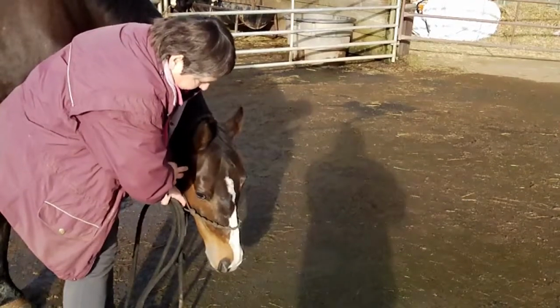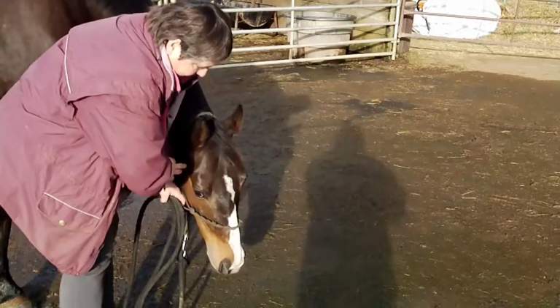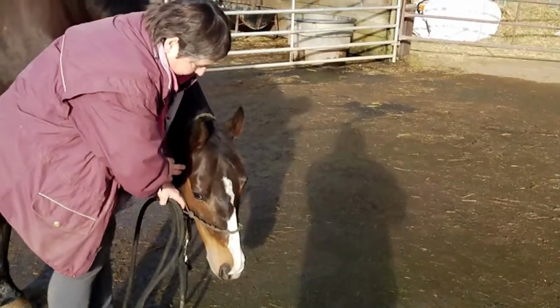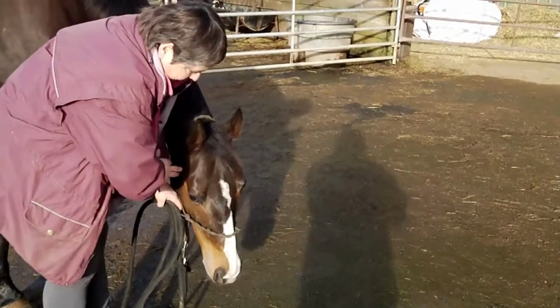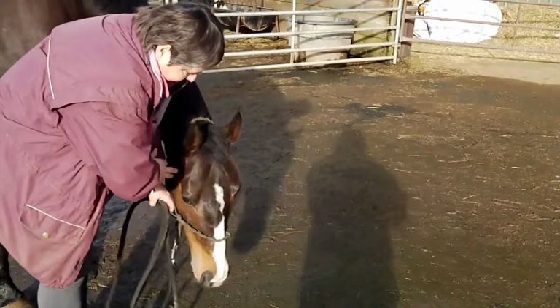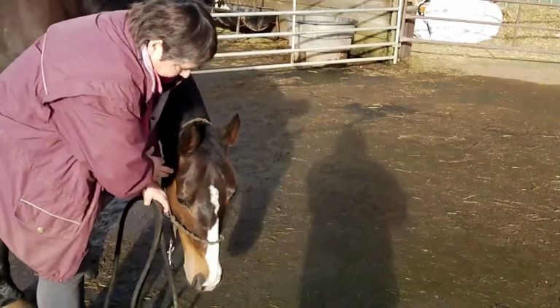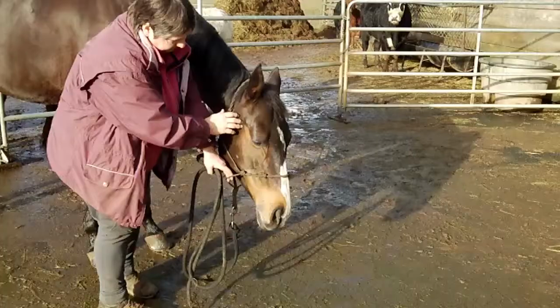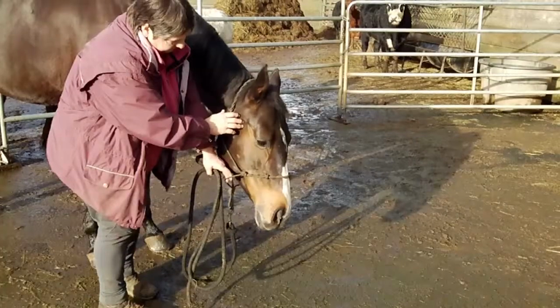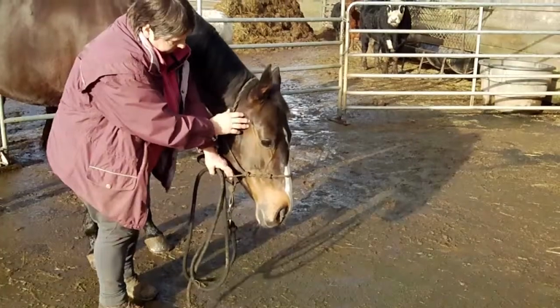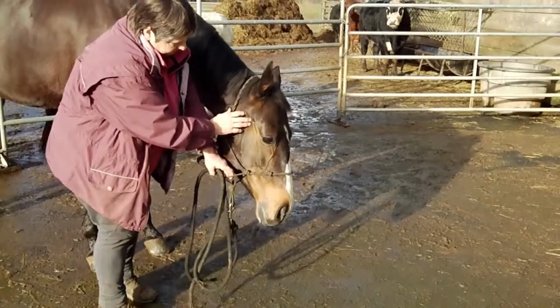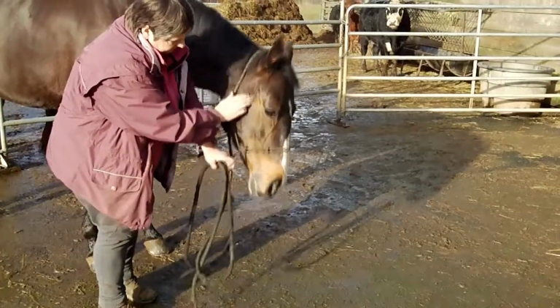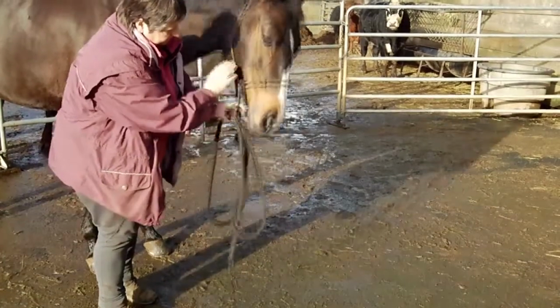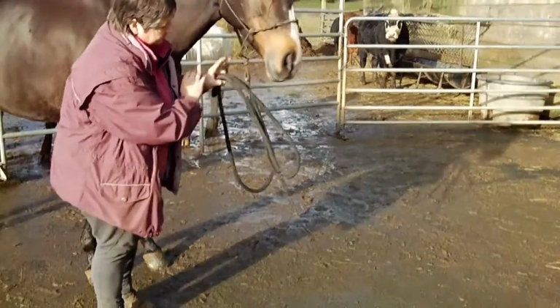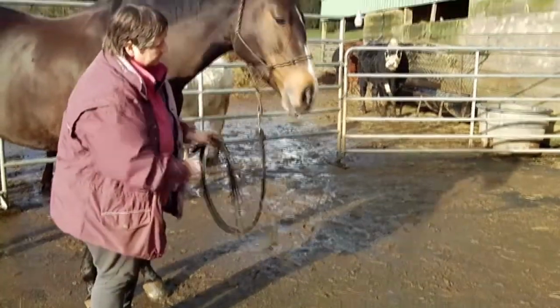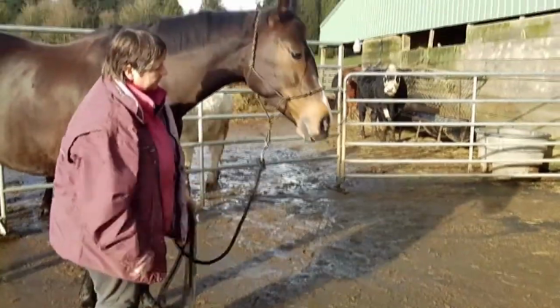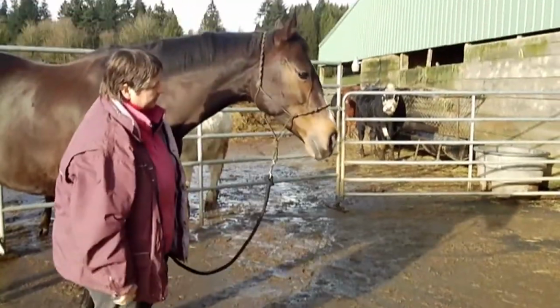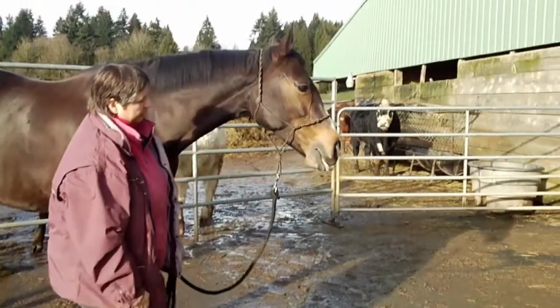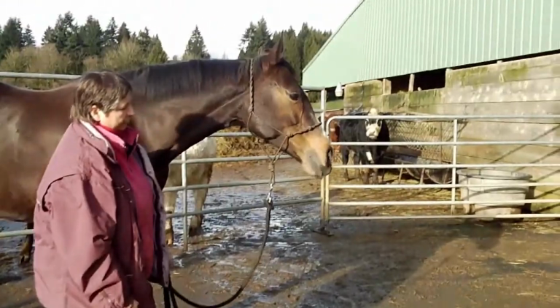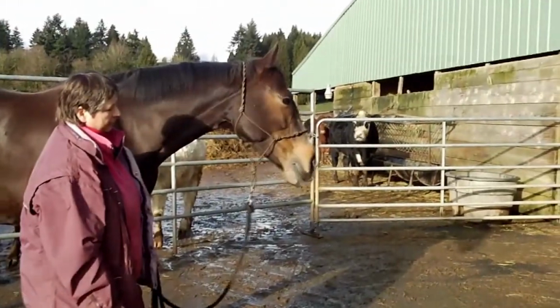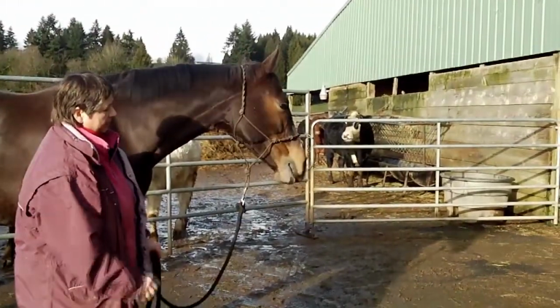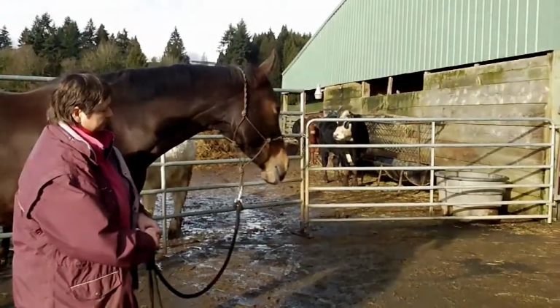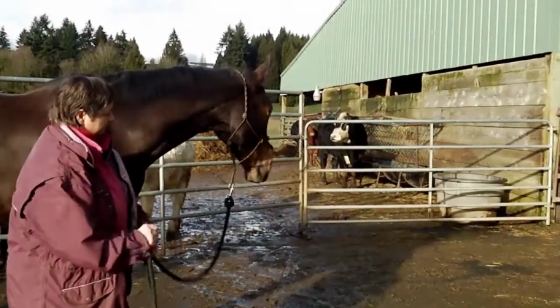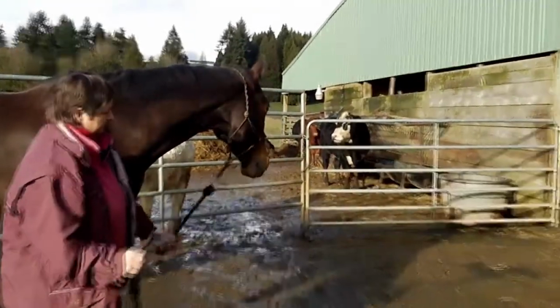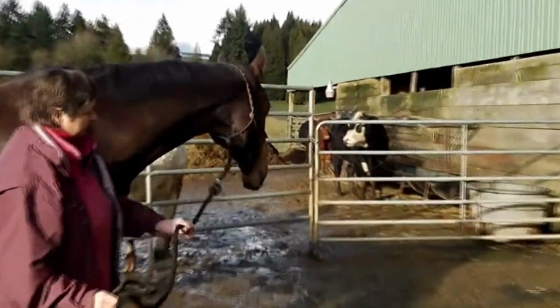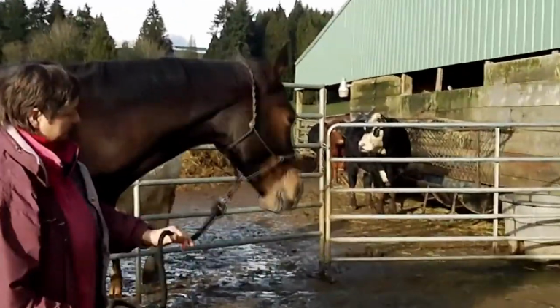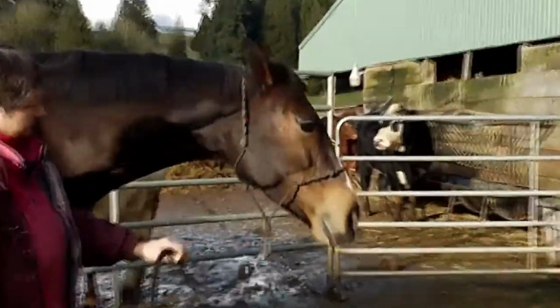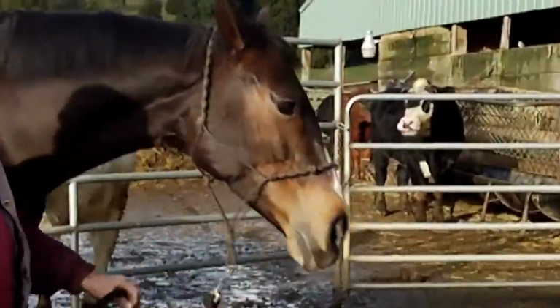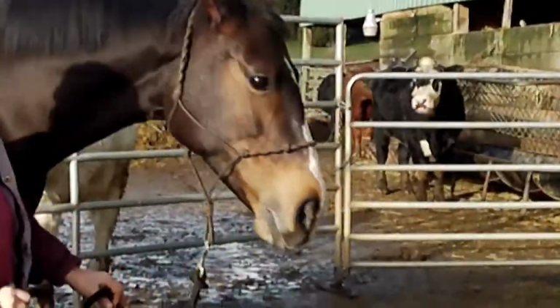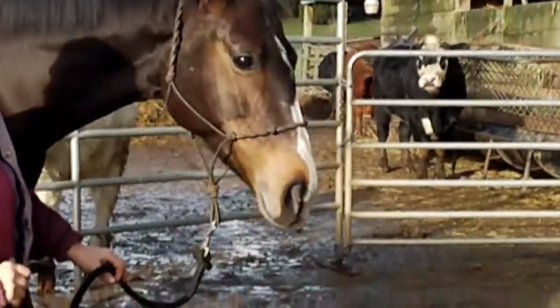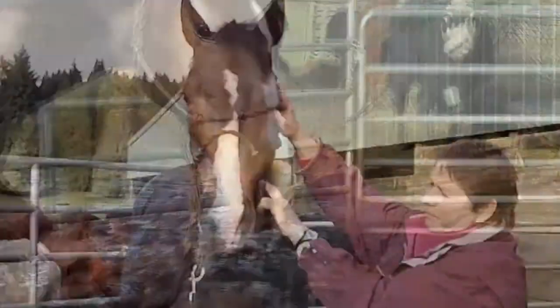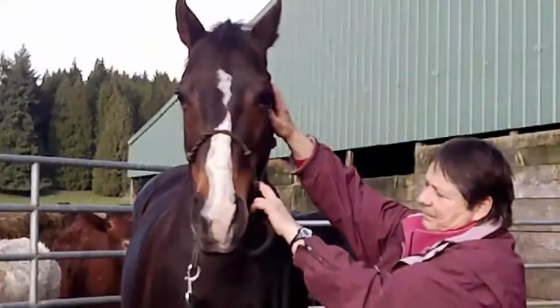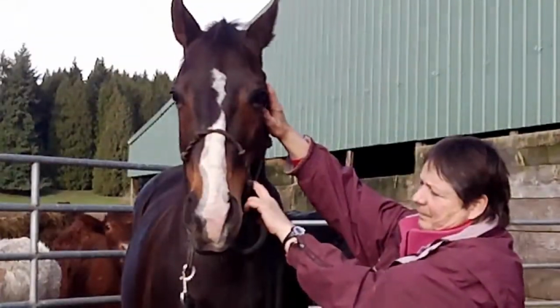And in this shot we're going to see the licking and chewing. There we go. Good girl, Frenchie.